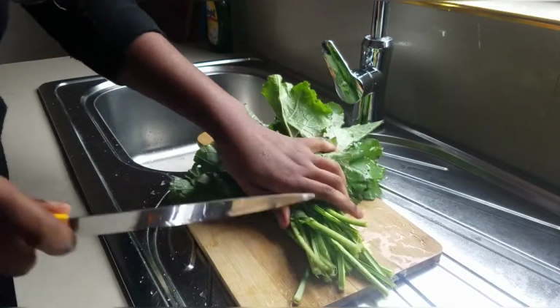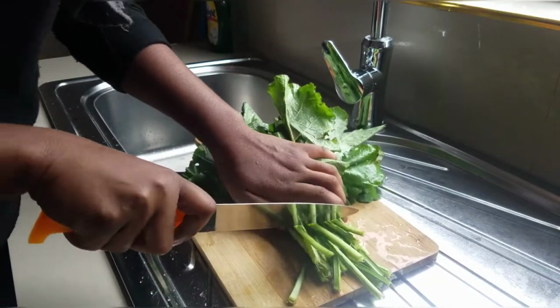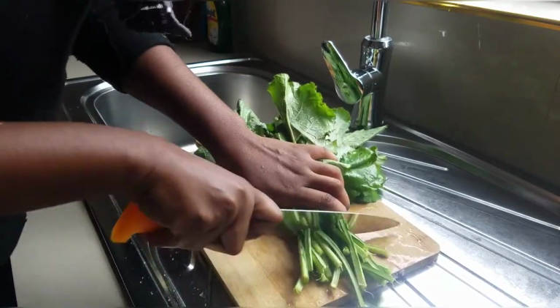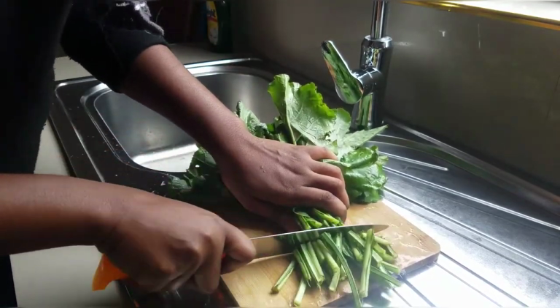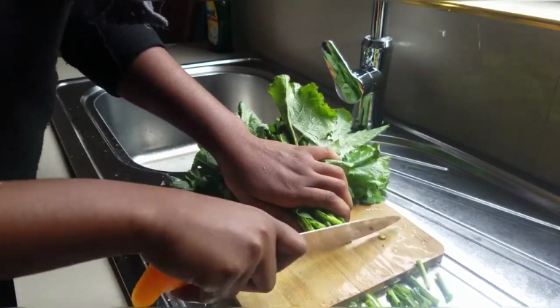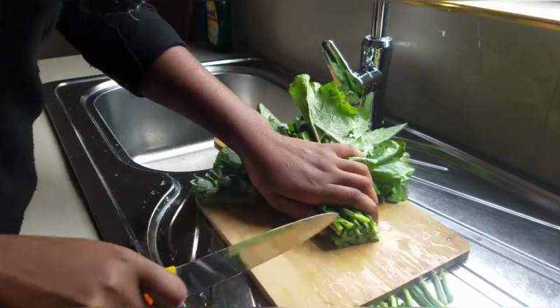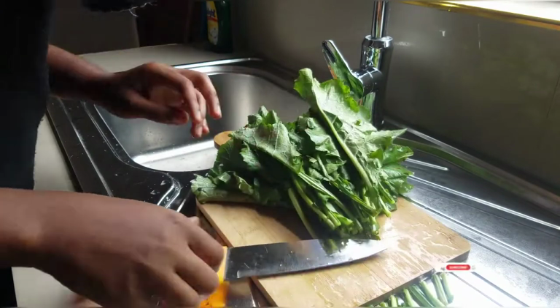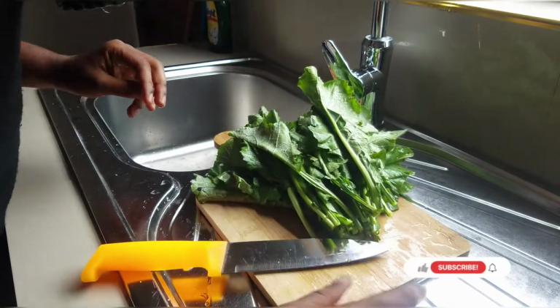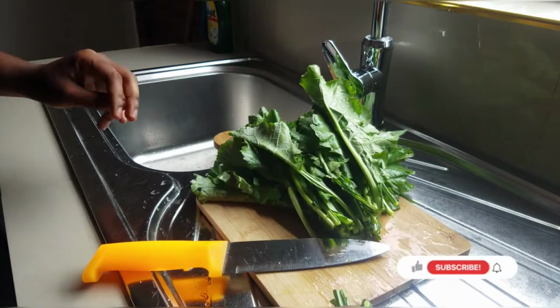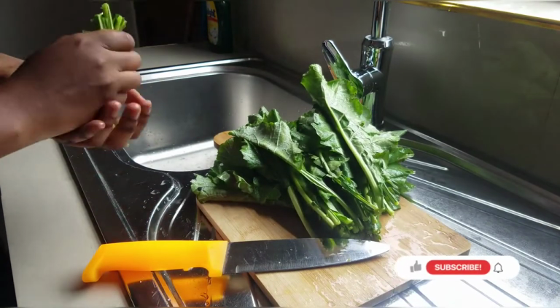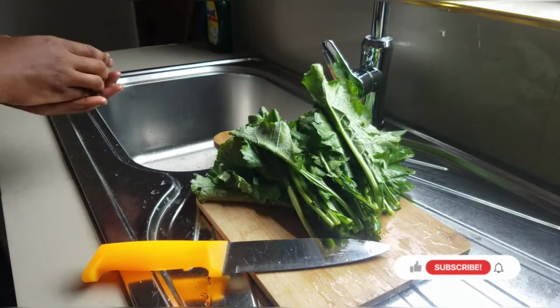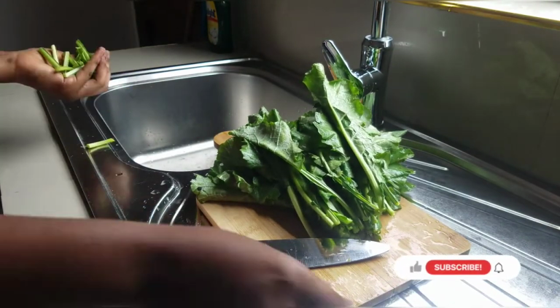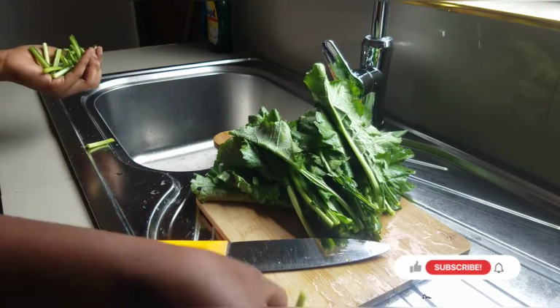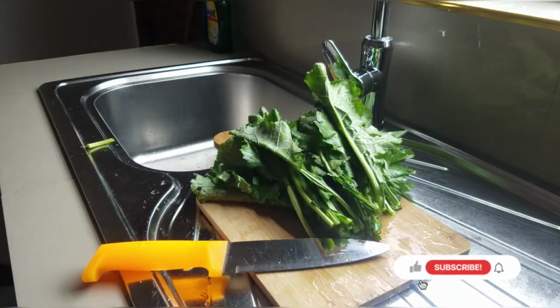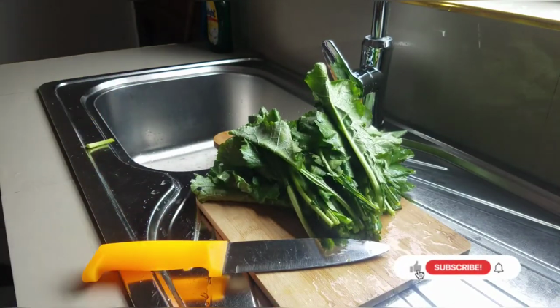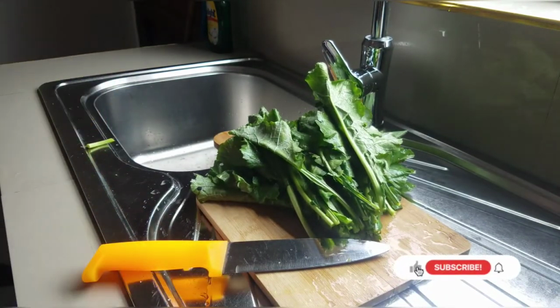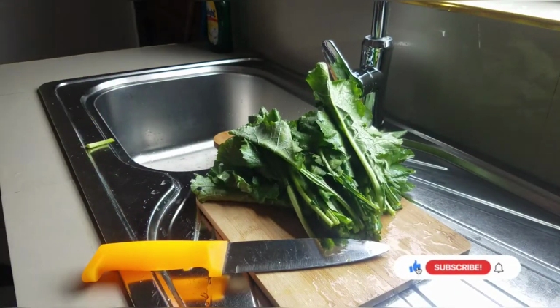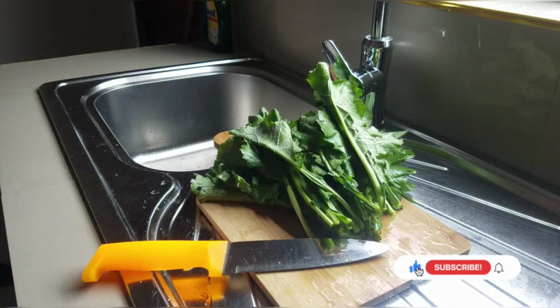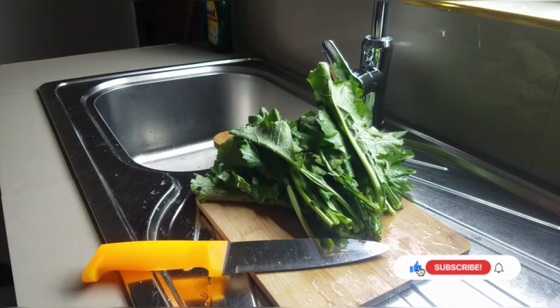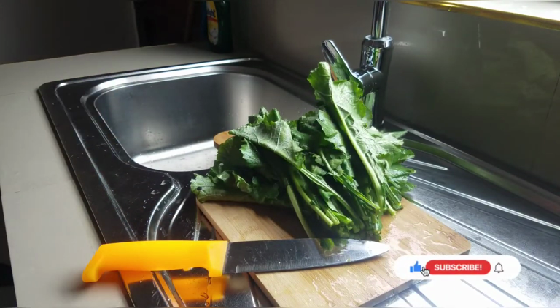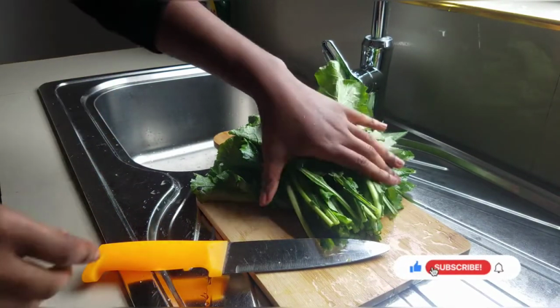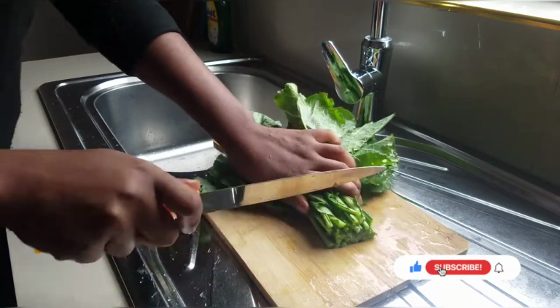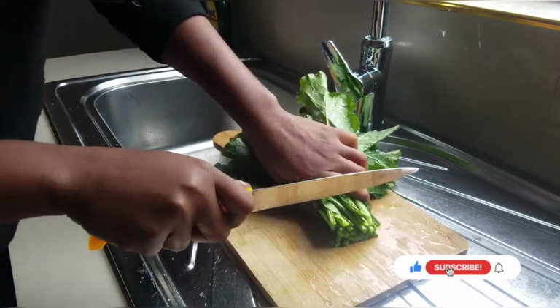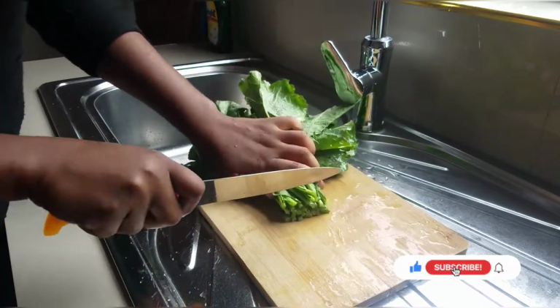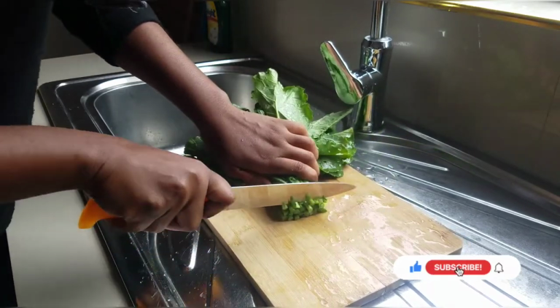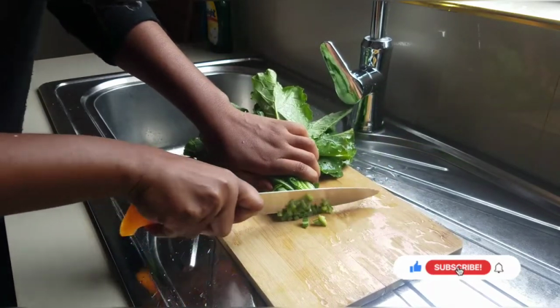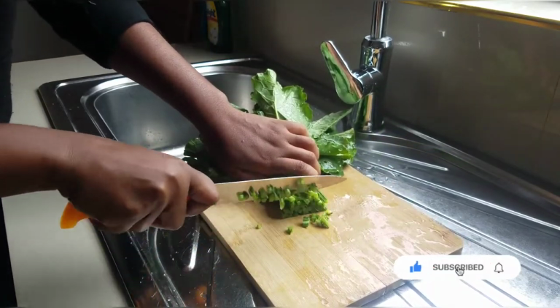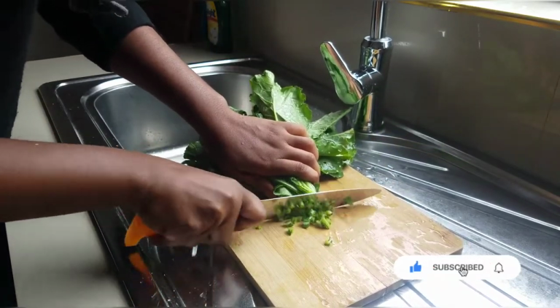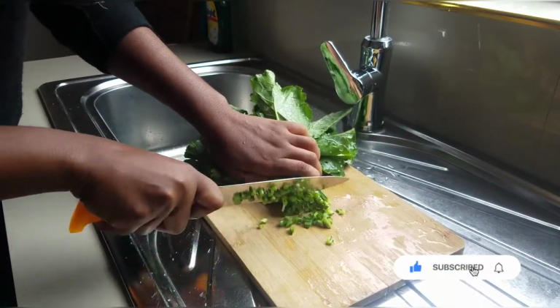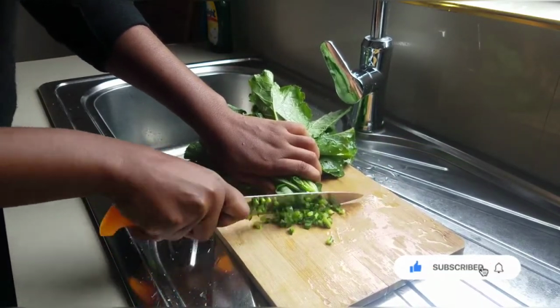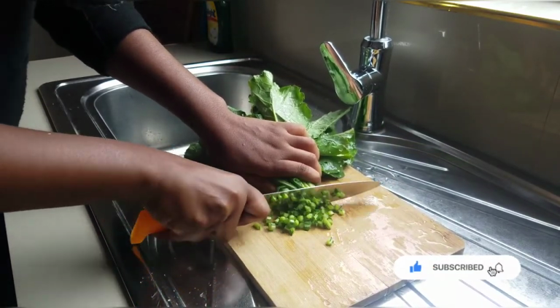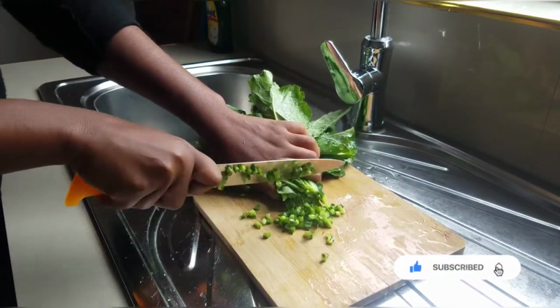So now I'm just cutting off the dead ends of the vegetables, then chop, chop, chop.